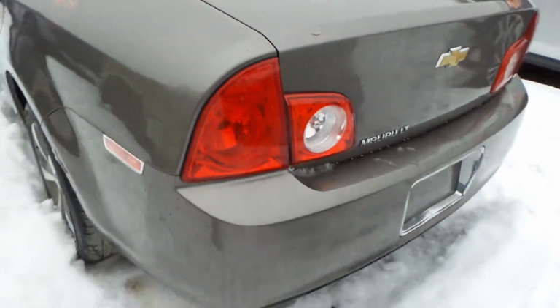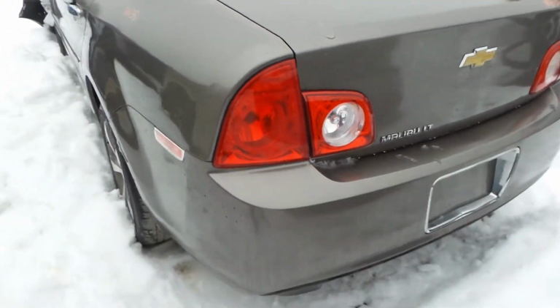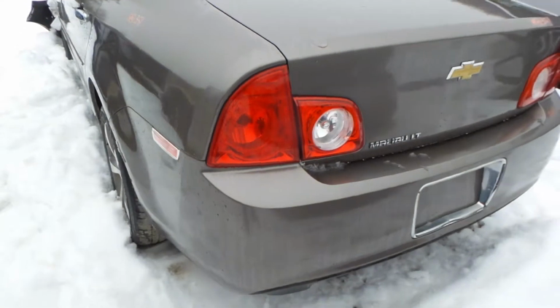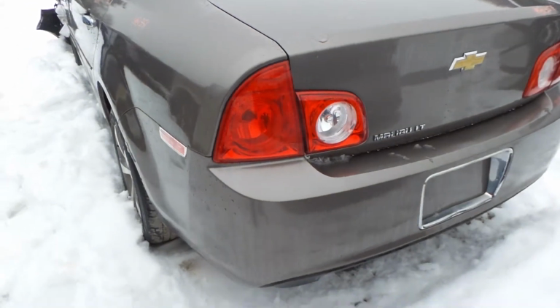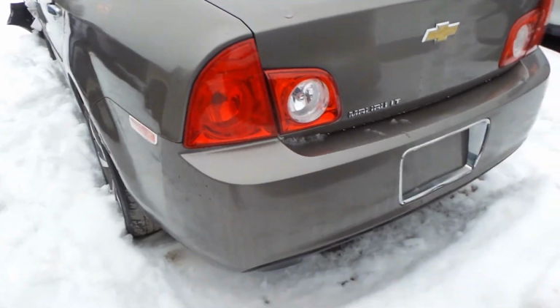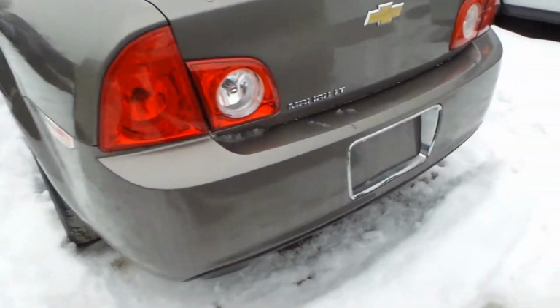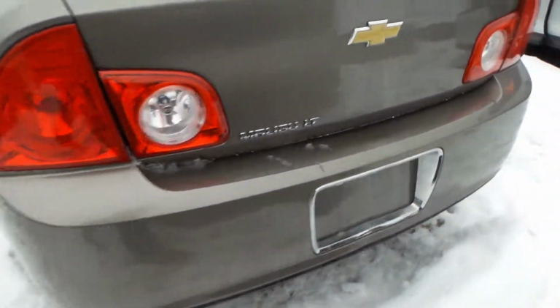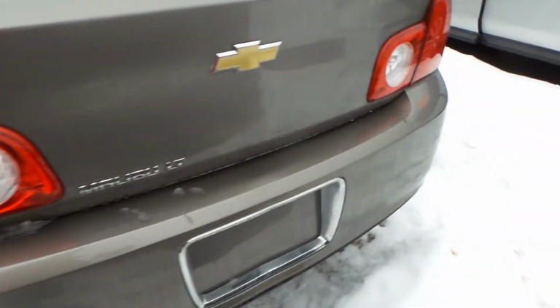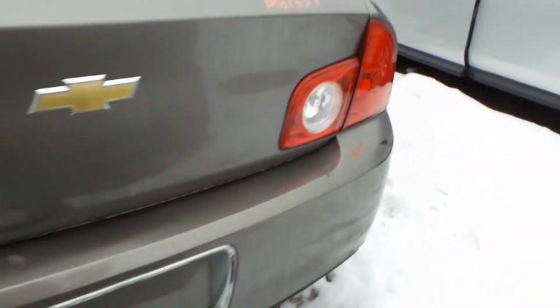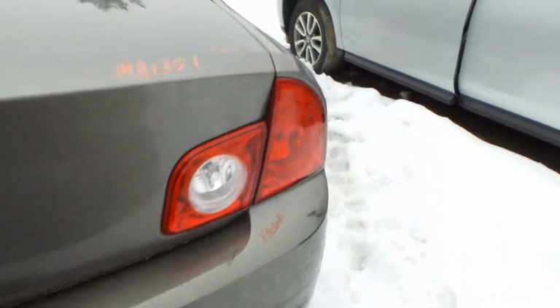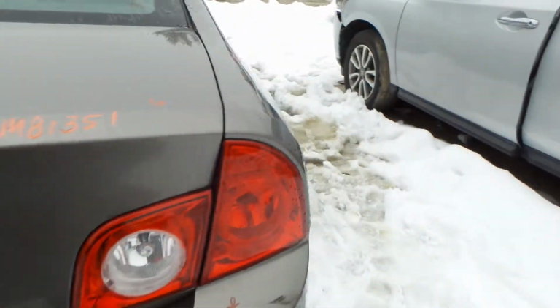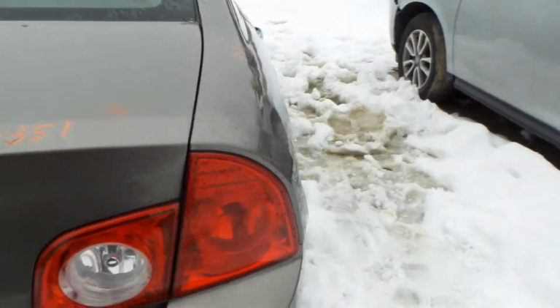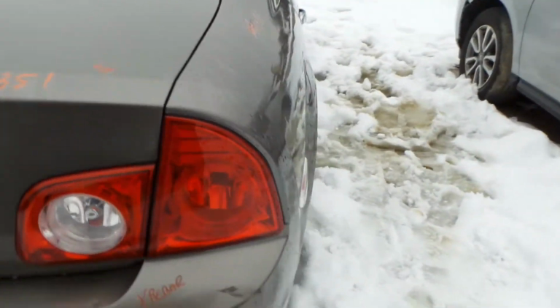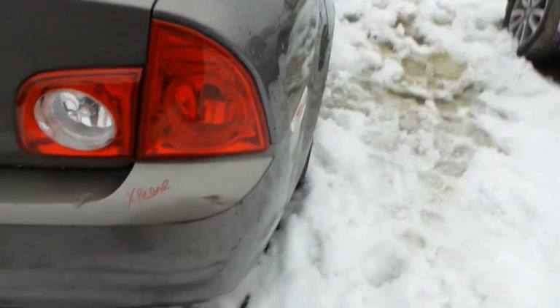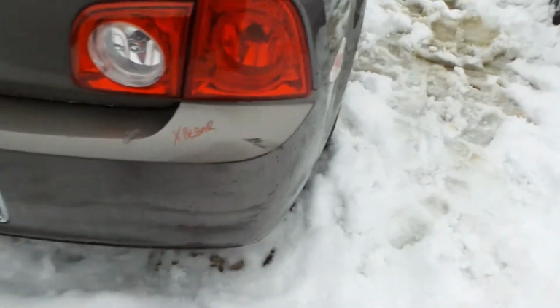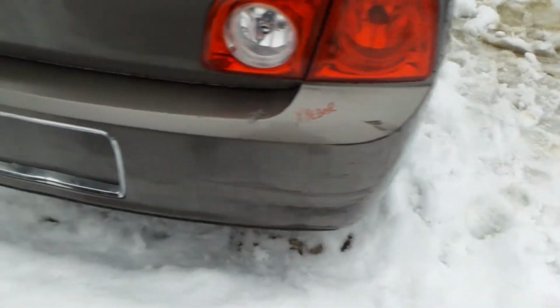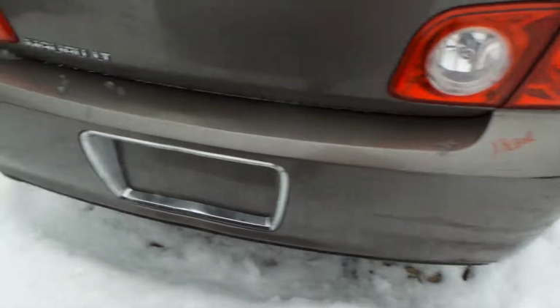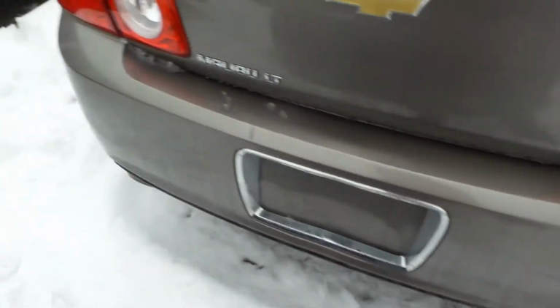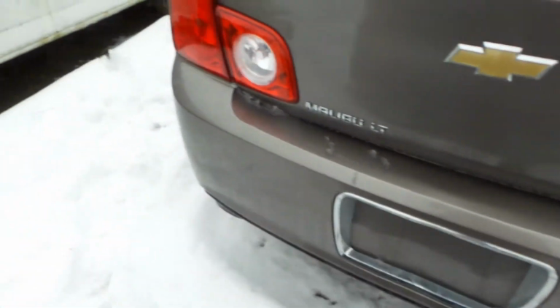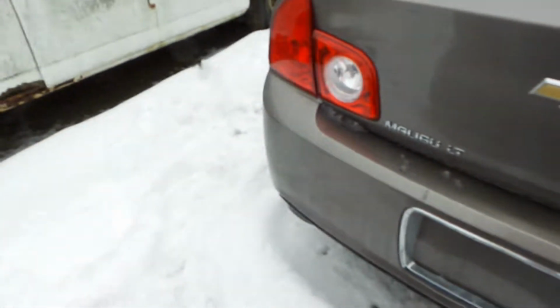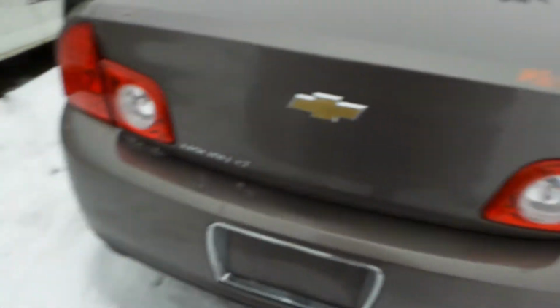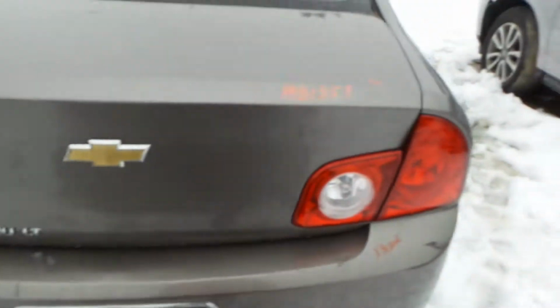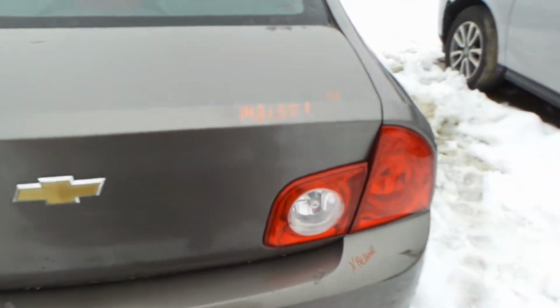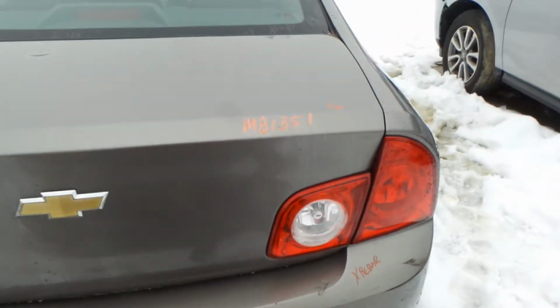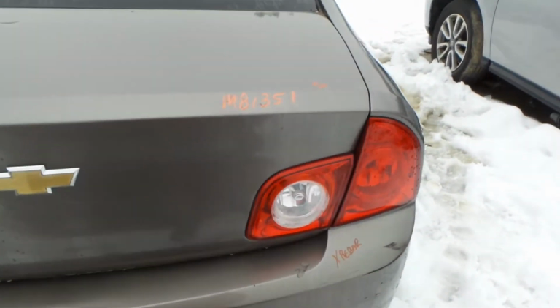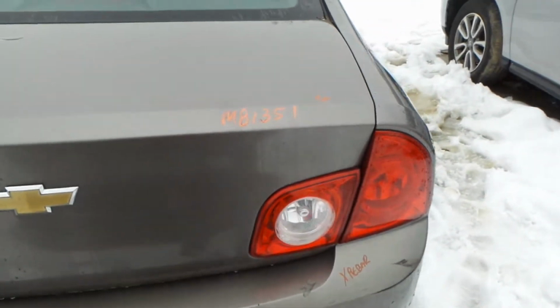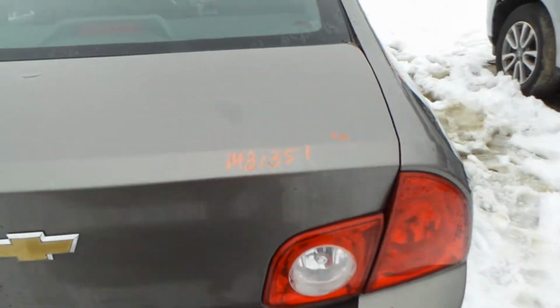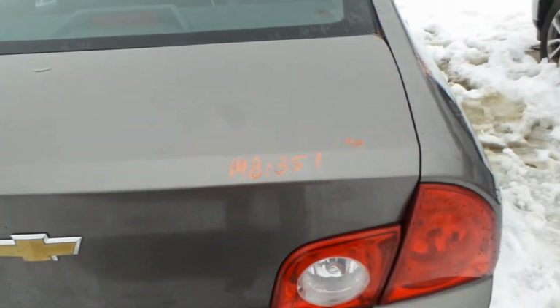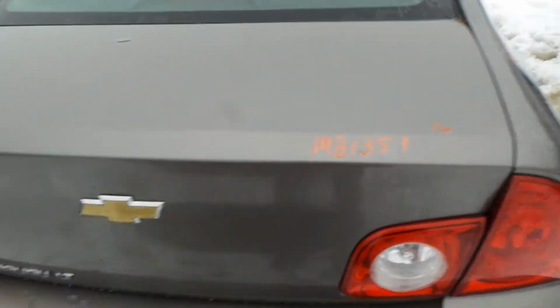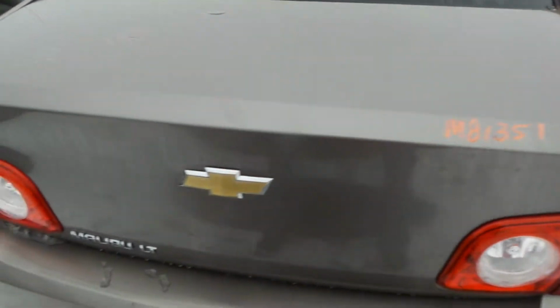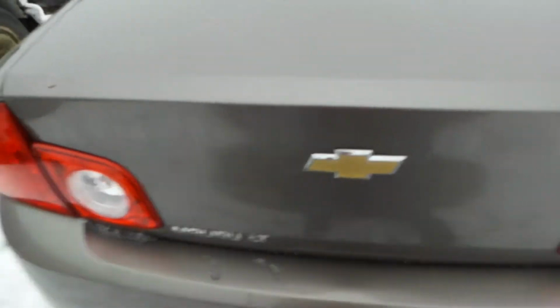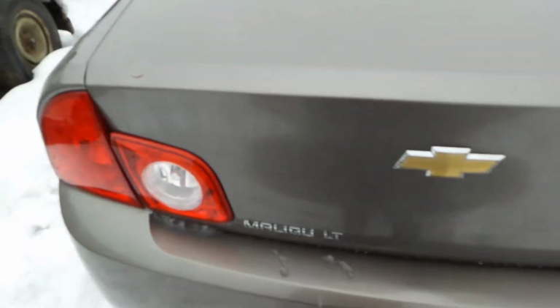We've got a good left hand tail light. We got a good right hand tail light. We've got a good rear rebar. We also have a rear lid gate that has been repainted.